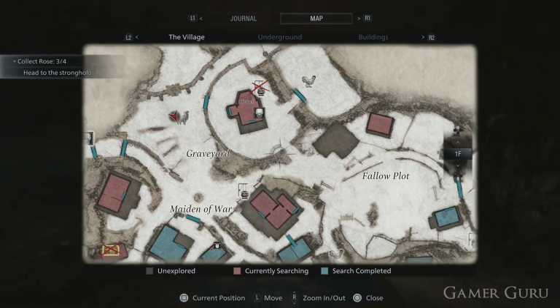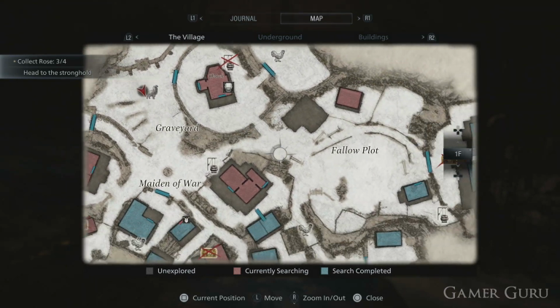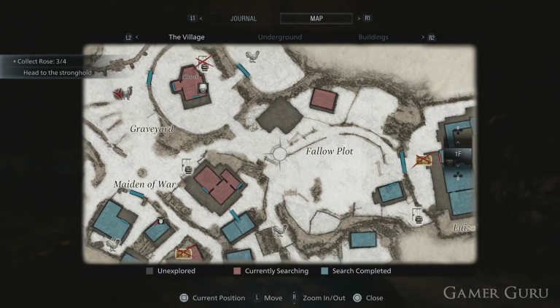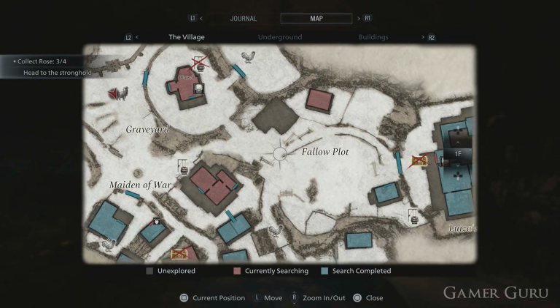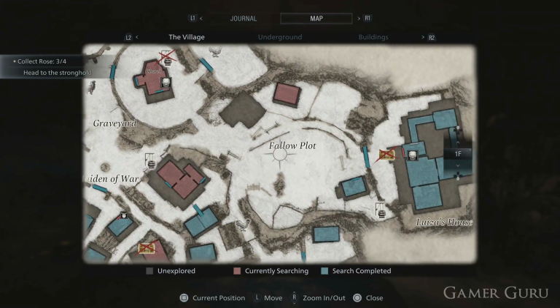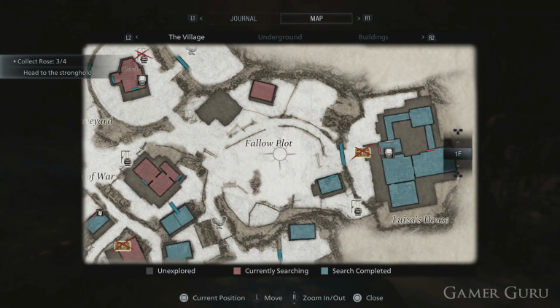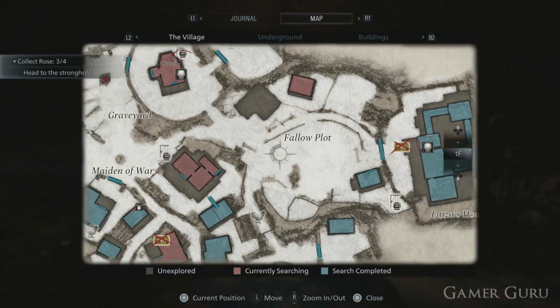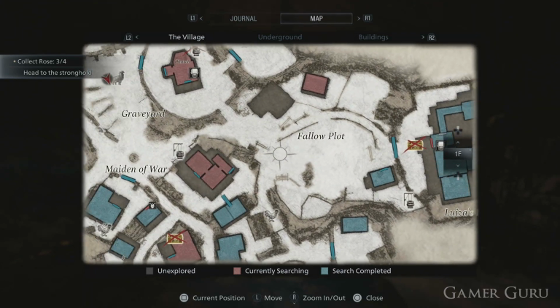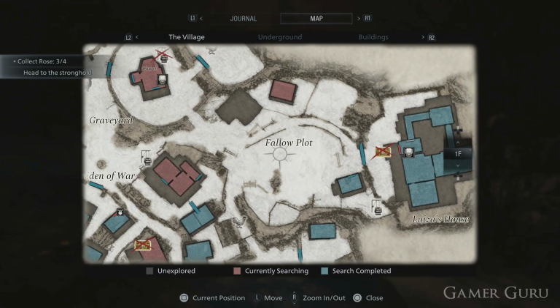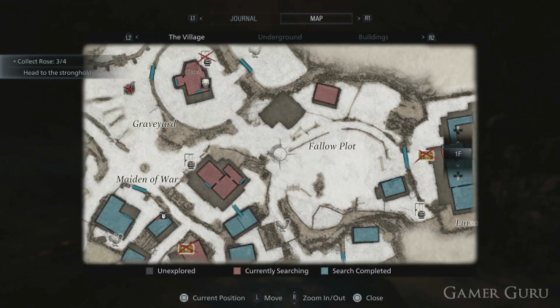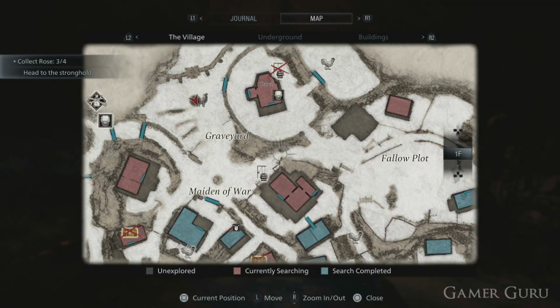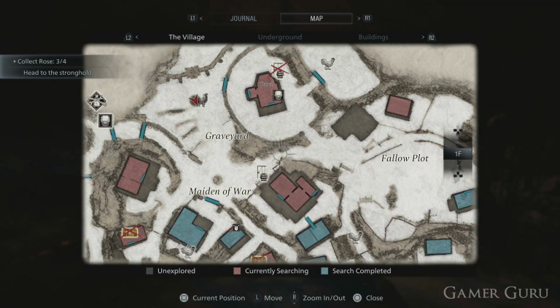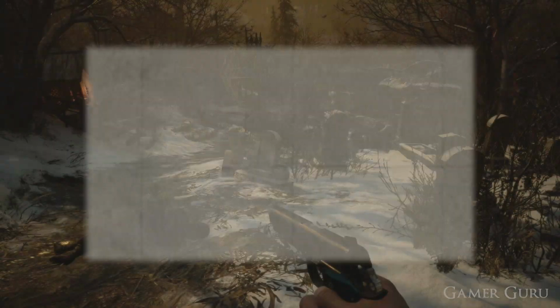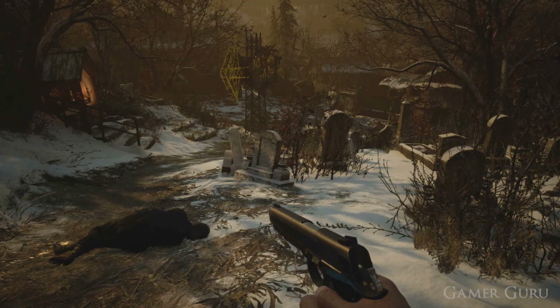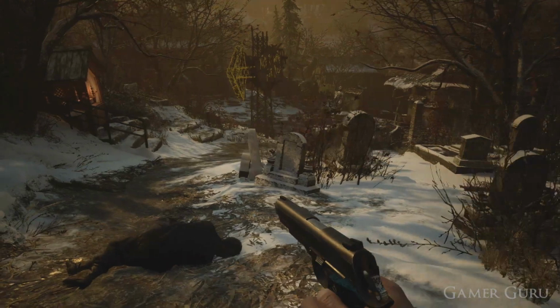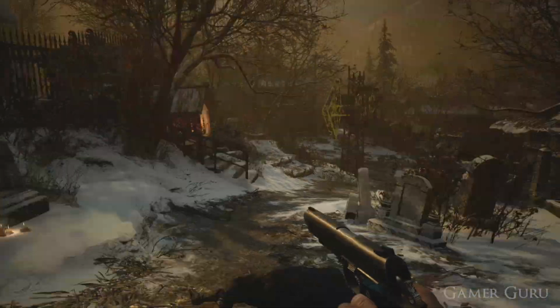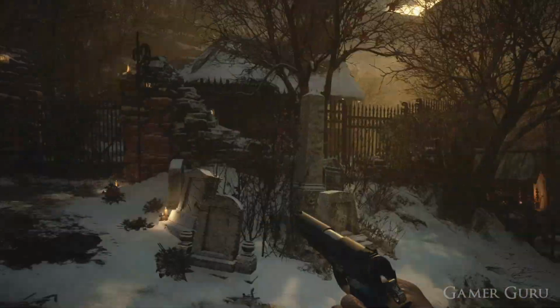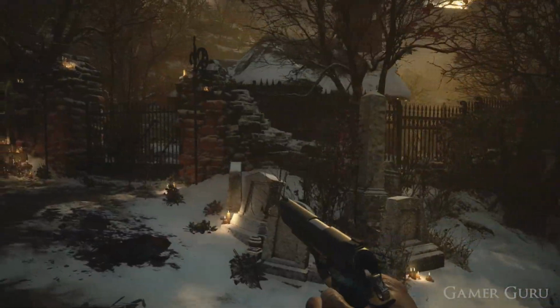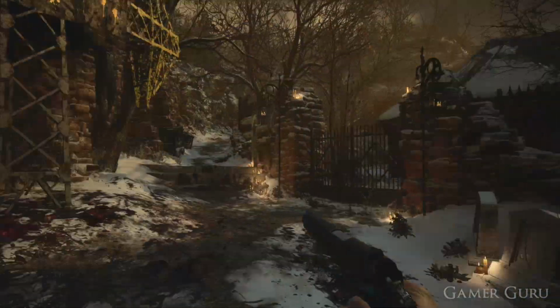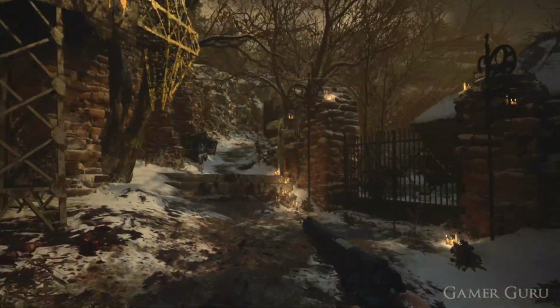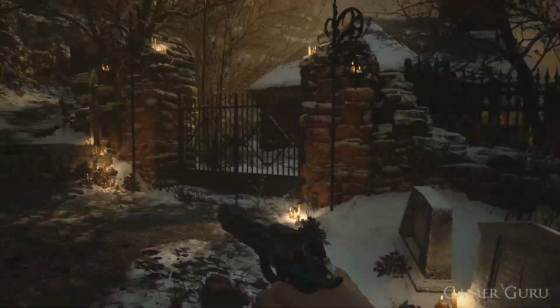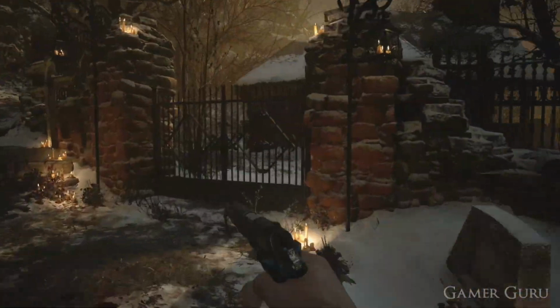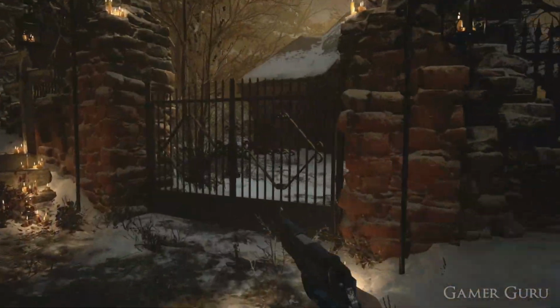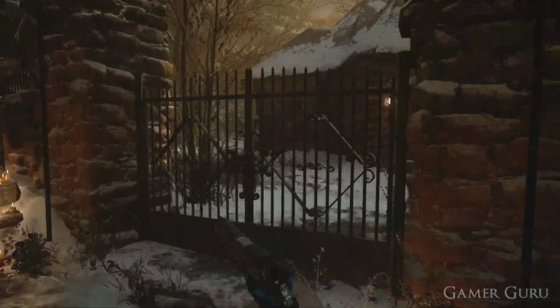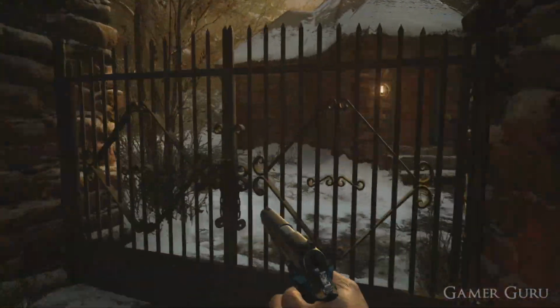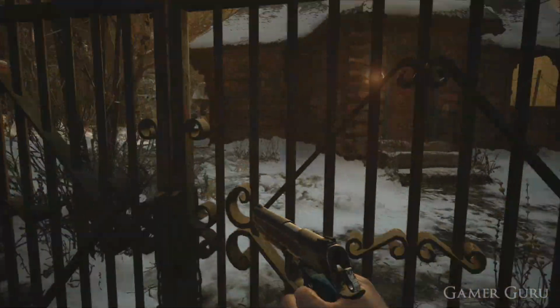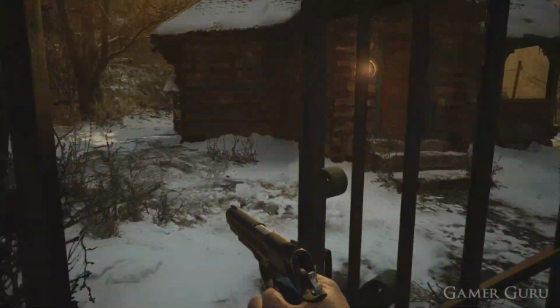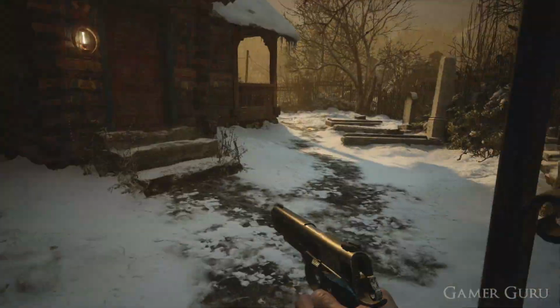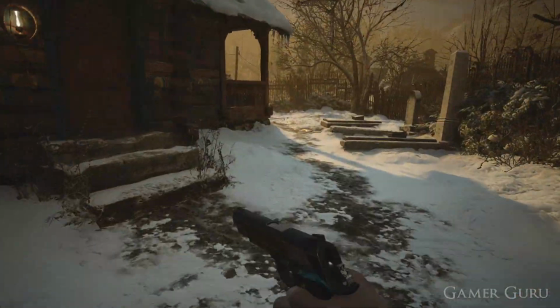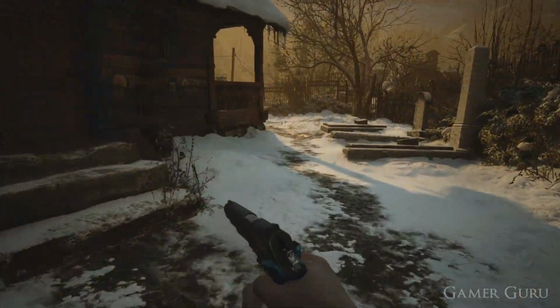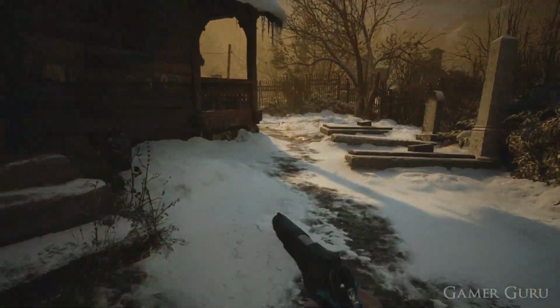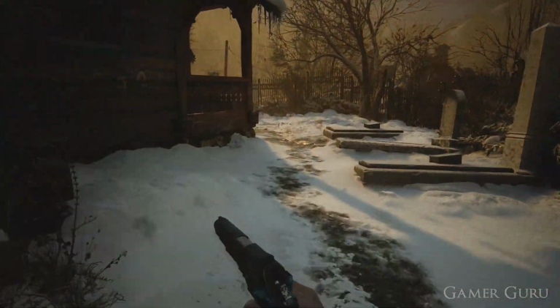The trophy description reads that we need to take down a Vataclock Alpha in the story, so all we need to figure out is where and when we can find one of these.